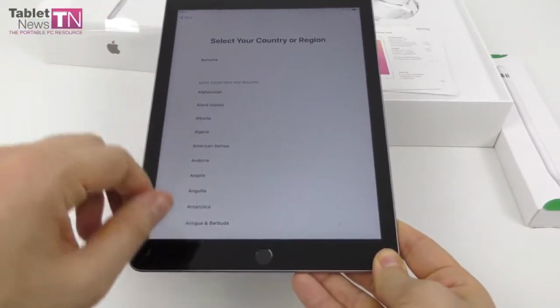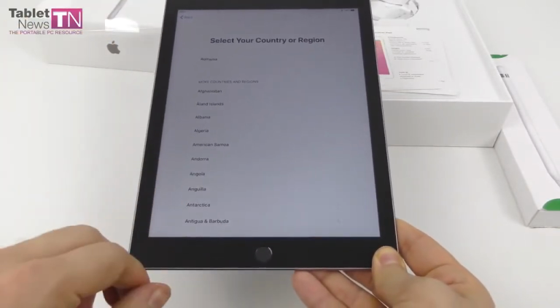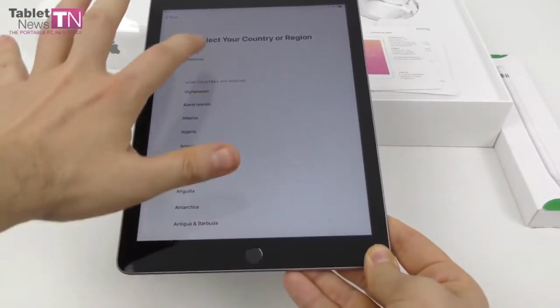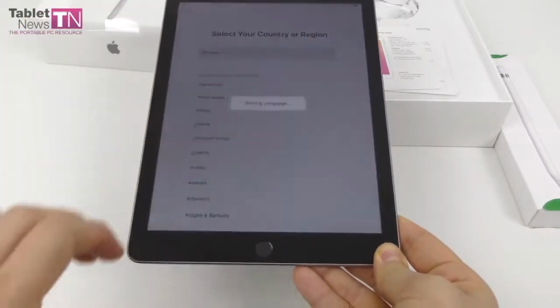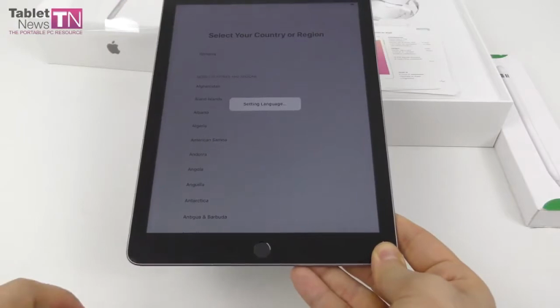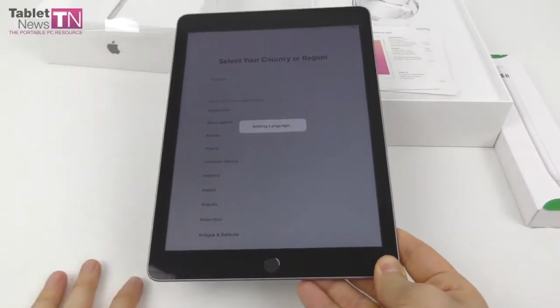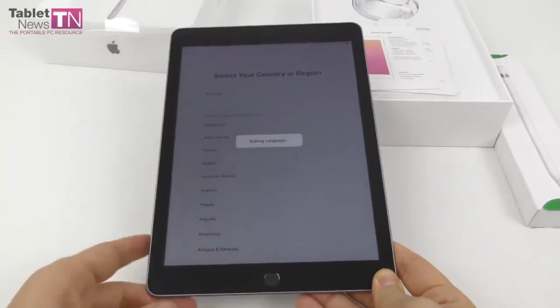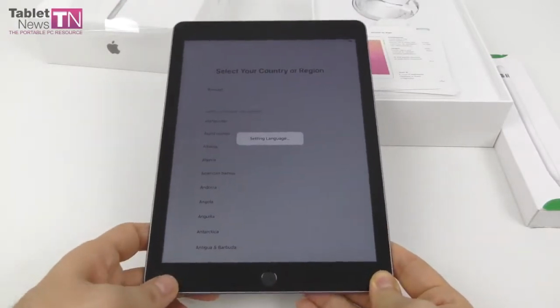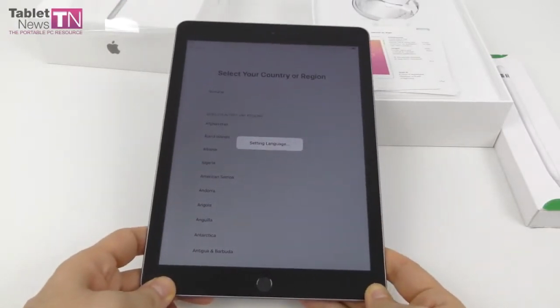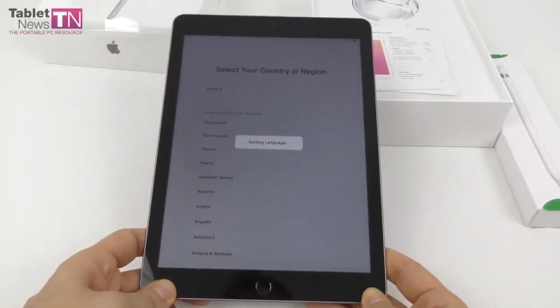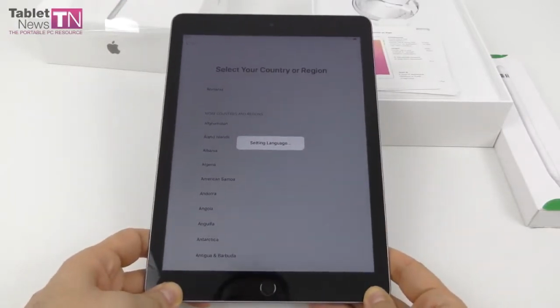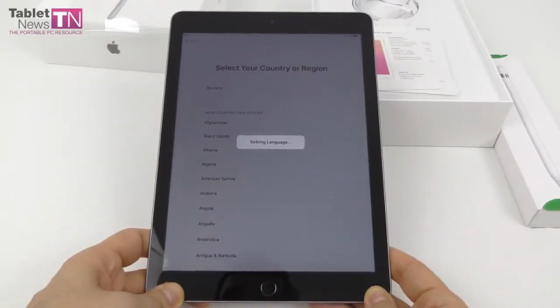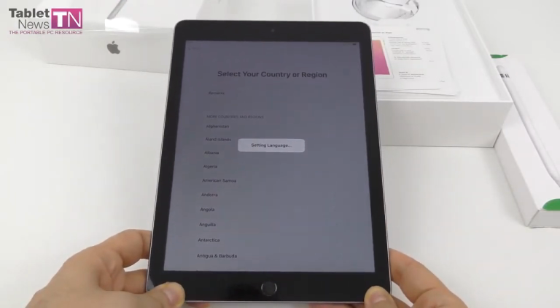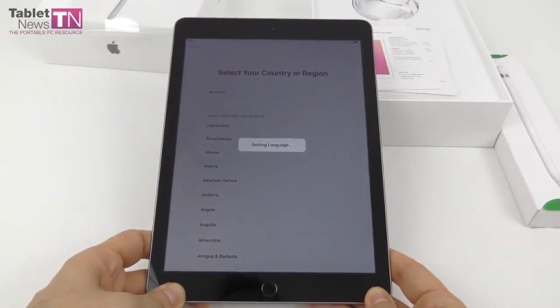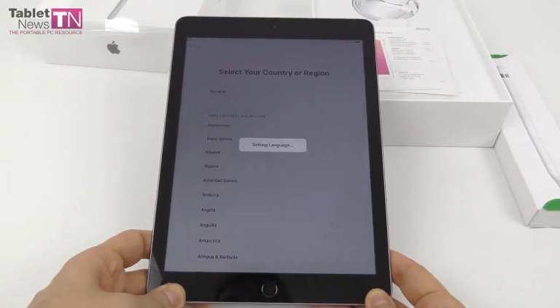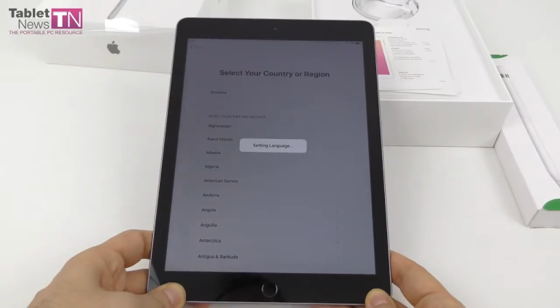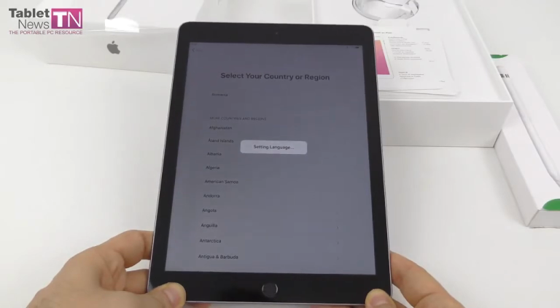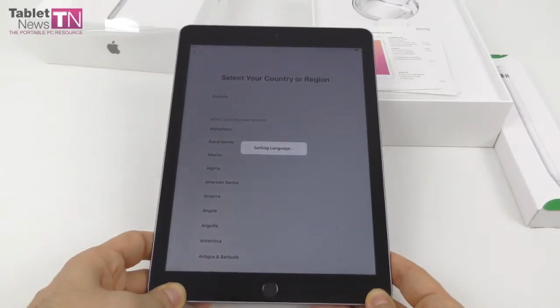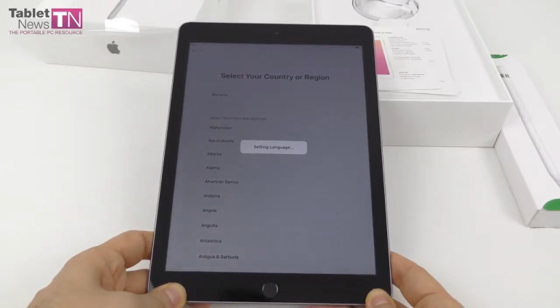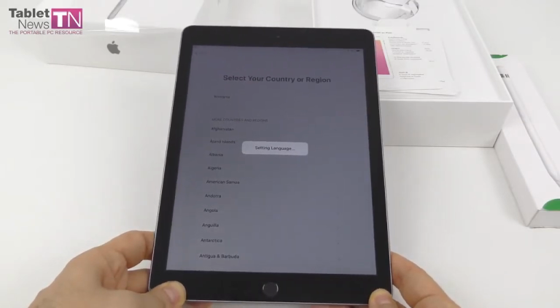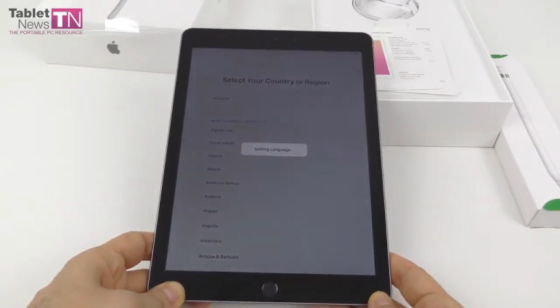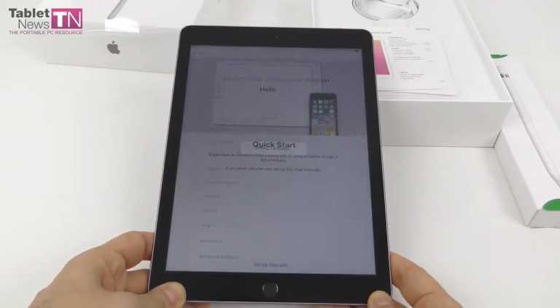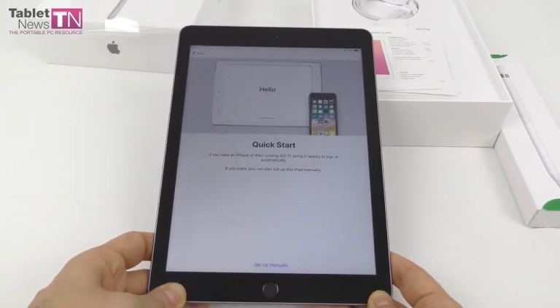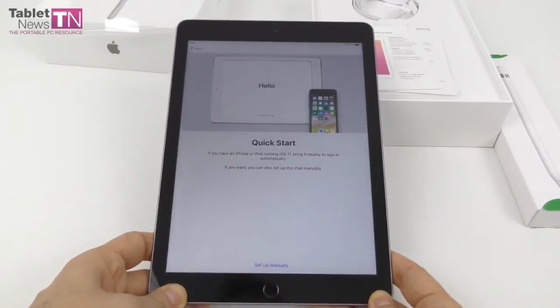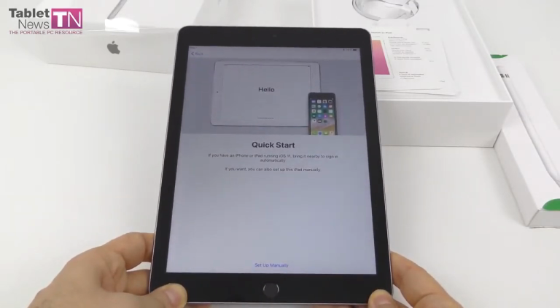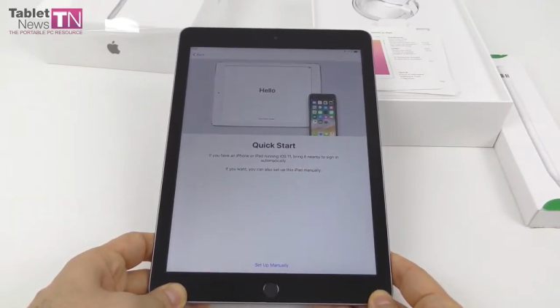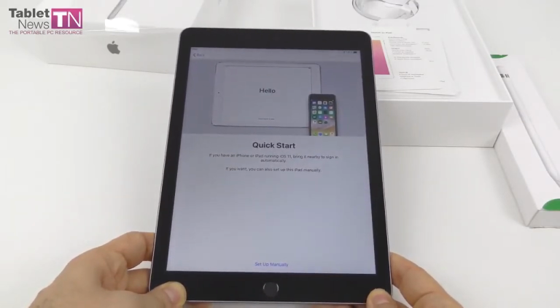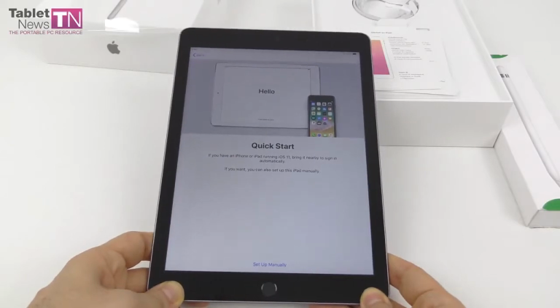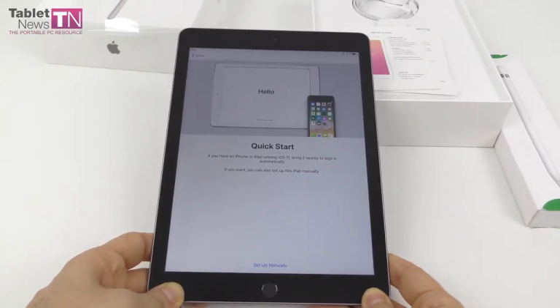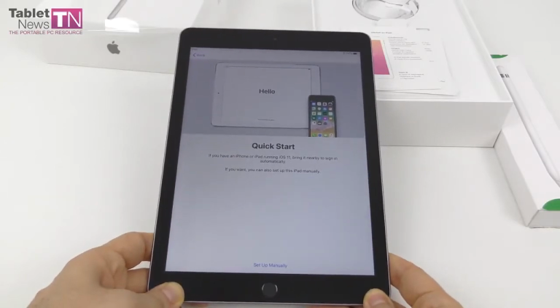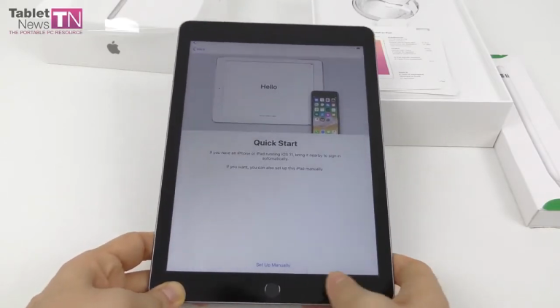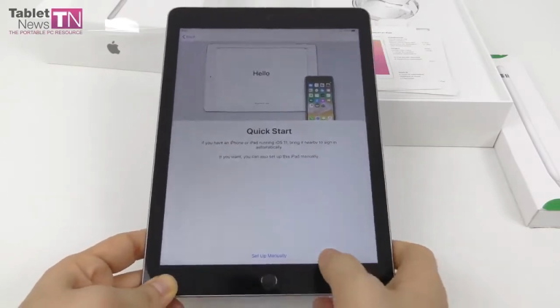This is the region we're at — it's setting up the language. Silver, gold, or space gray. It's made of metal, of course. It measures 7.5 millimeters in thickness. It's got Touch ID.